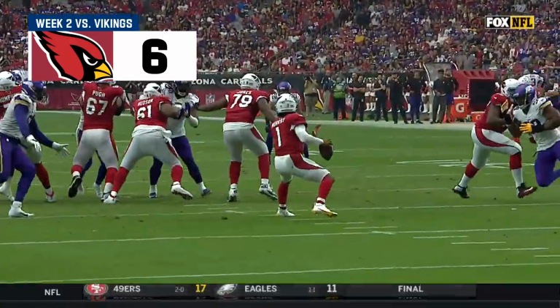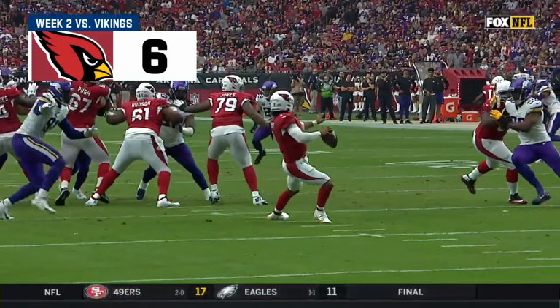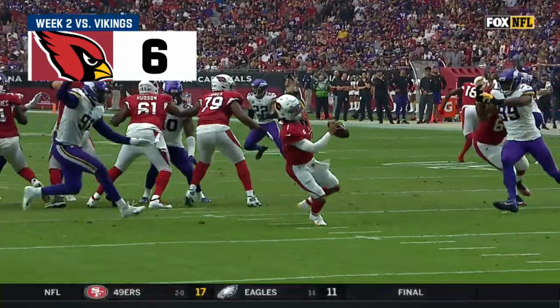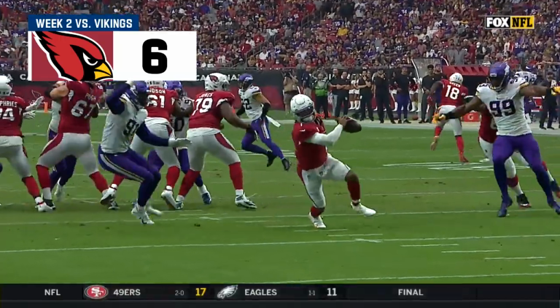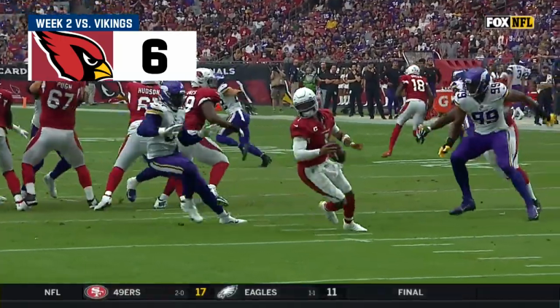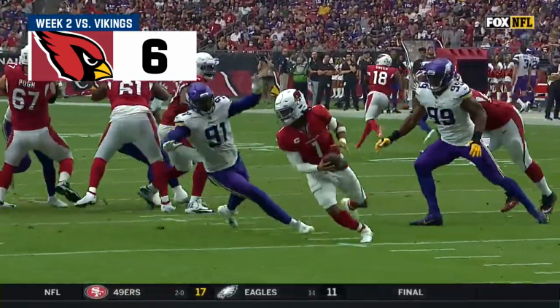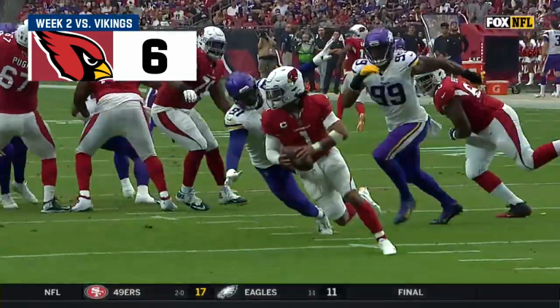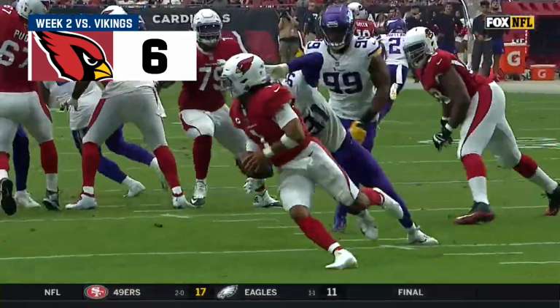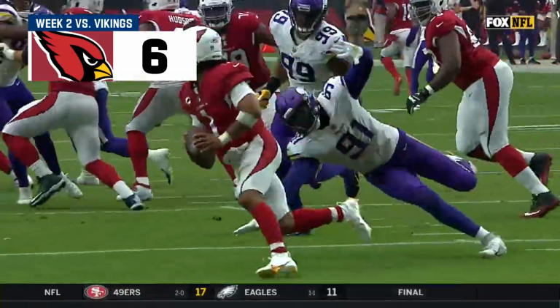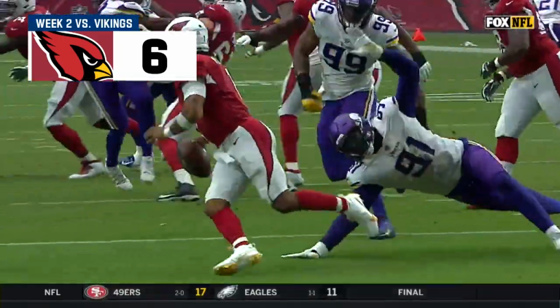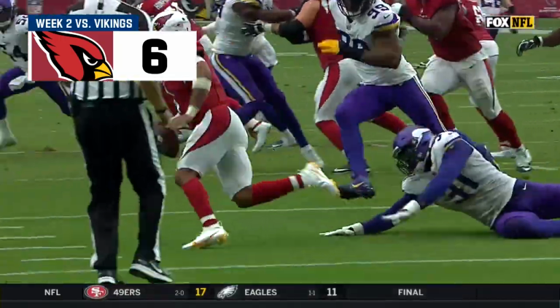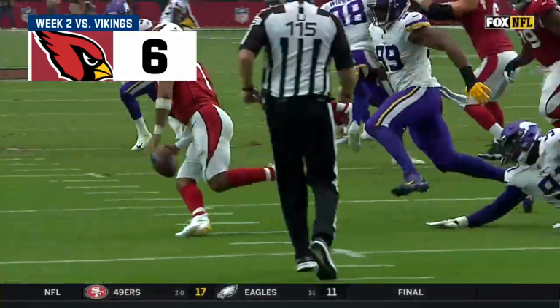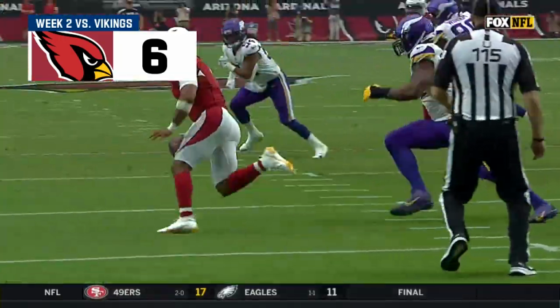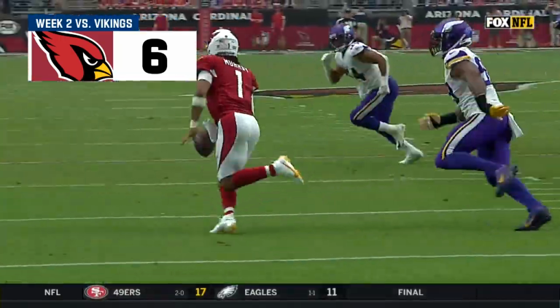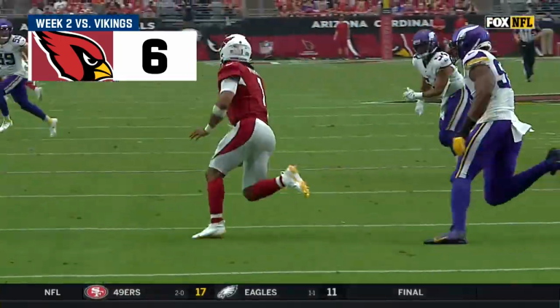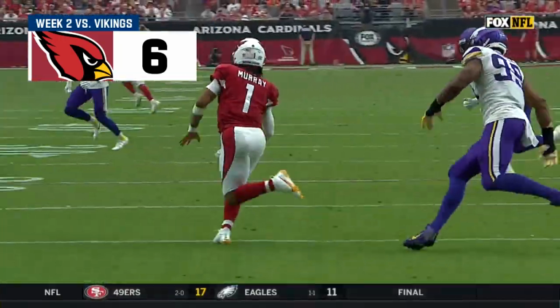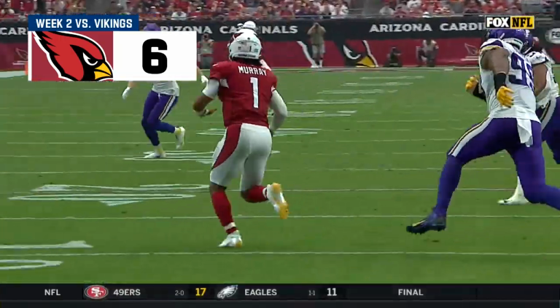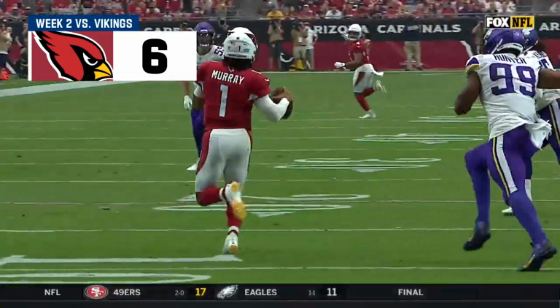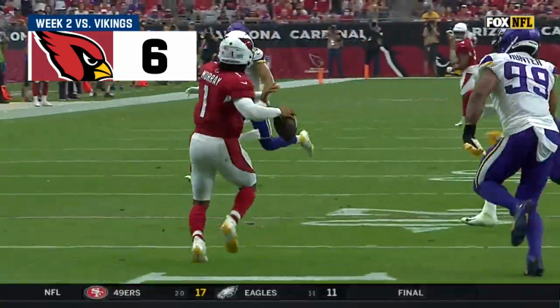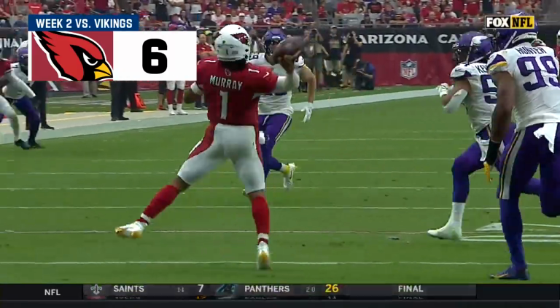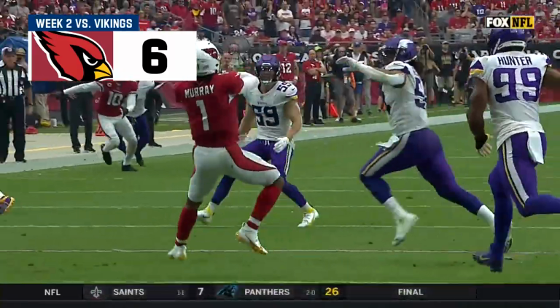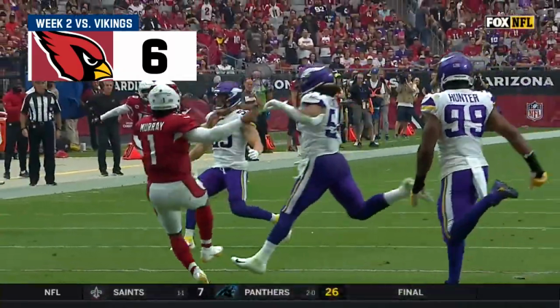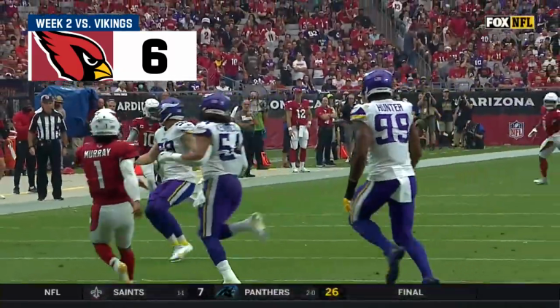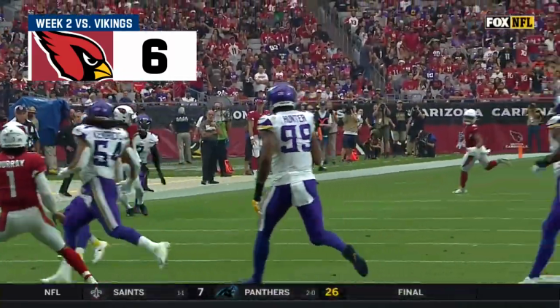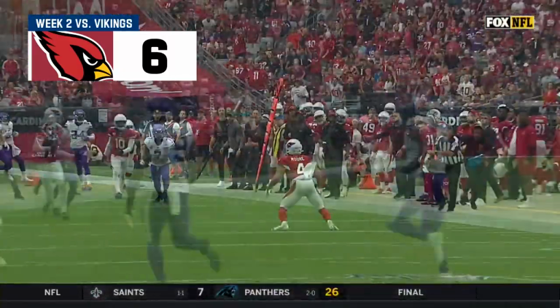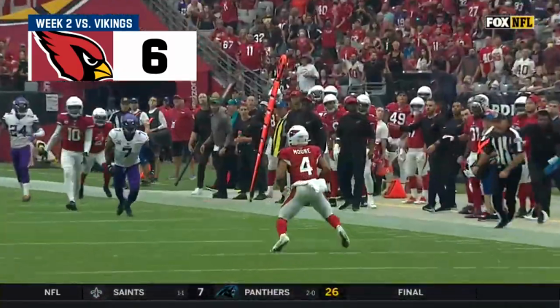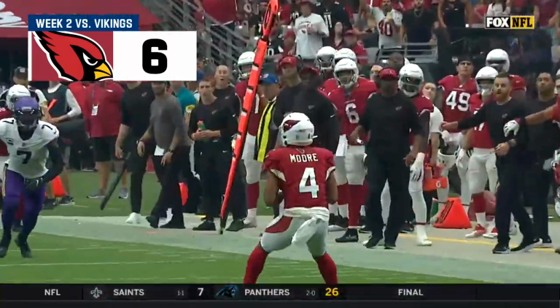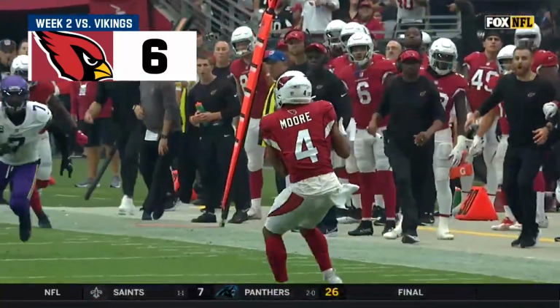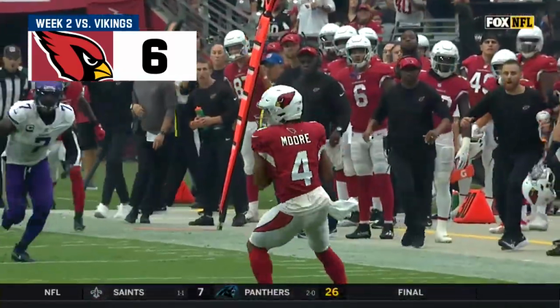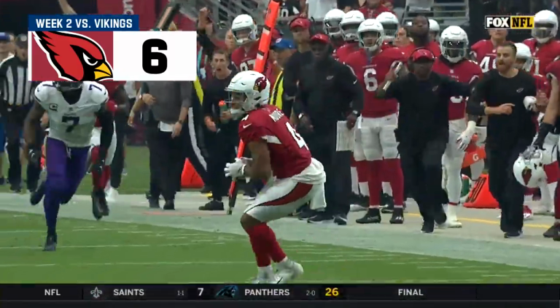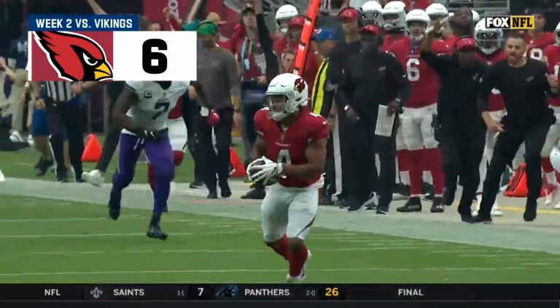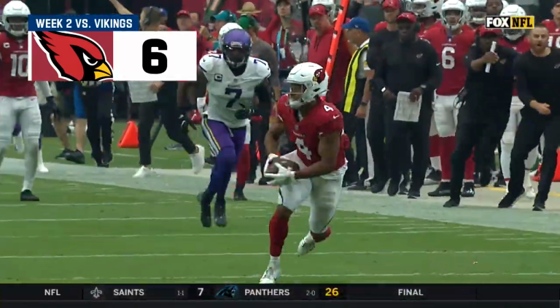He bought time! Doing what he does best — creating that extra second. Vikings getting lost in coverage.